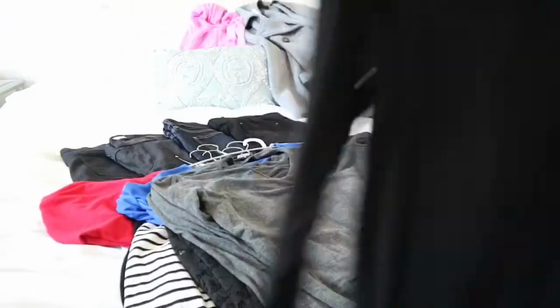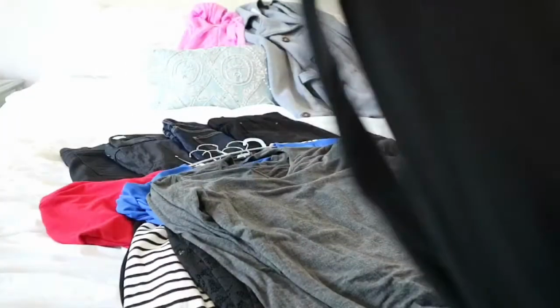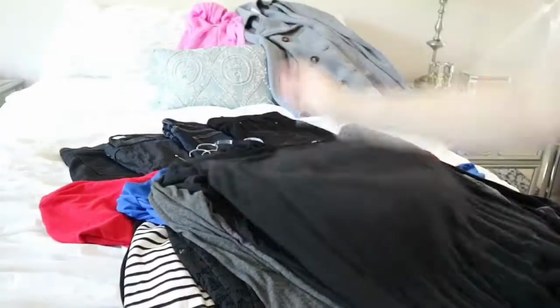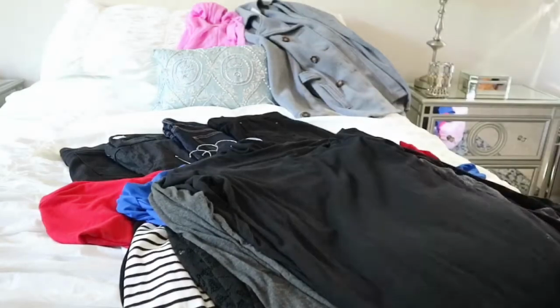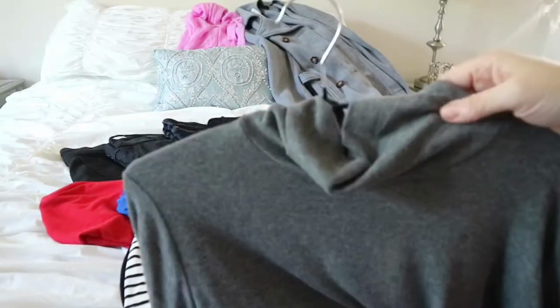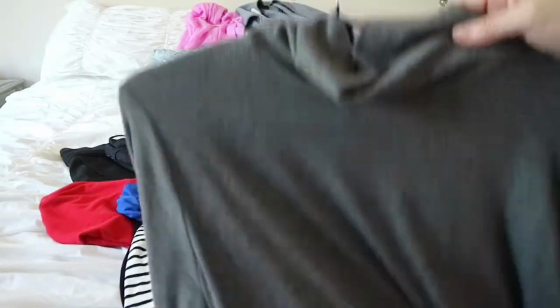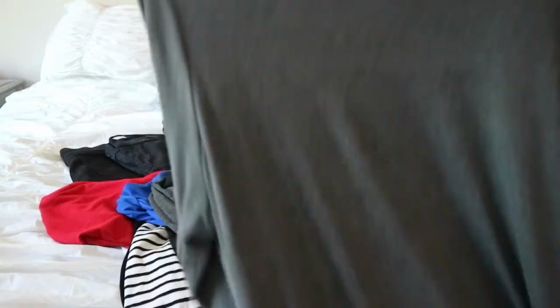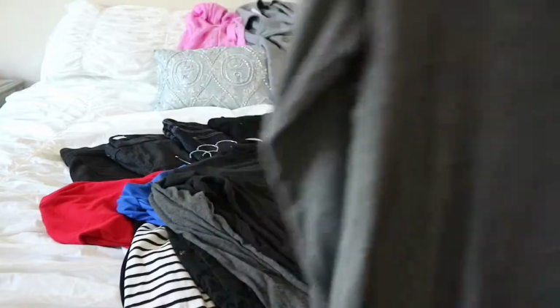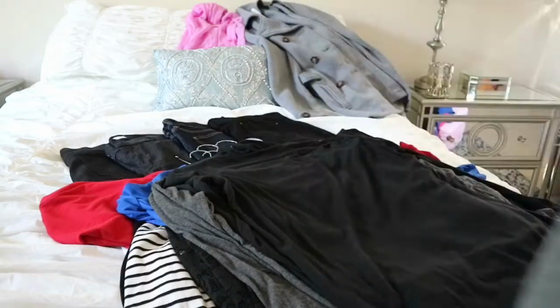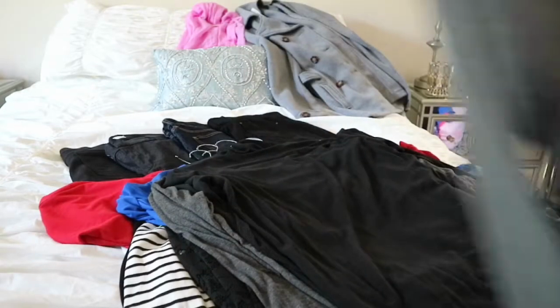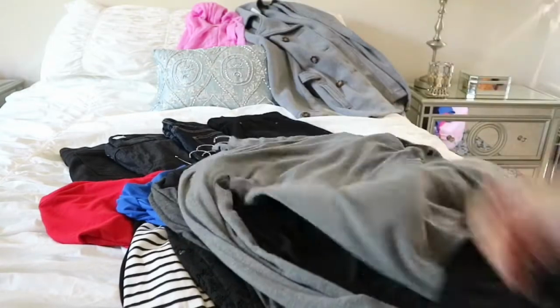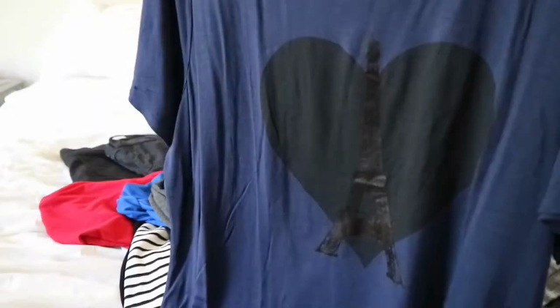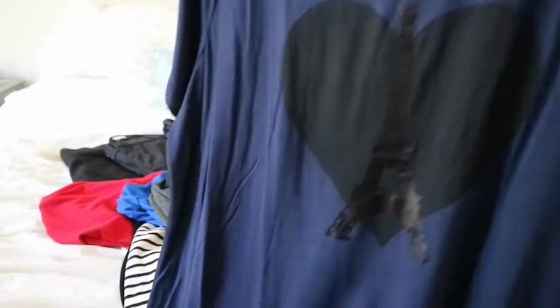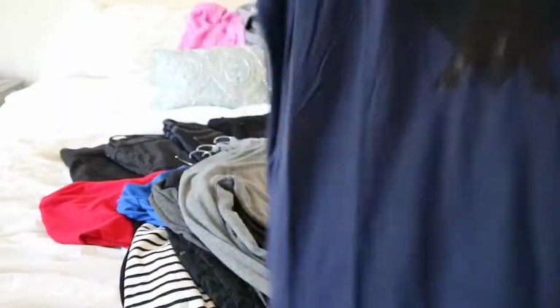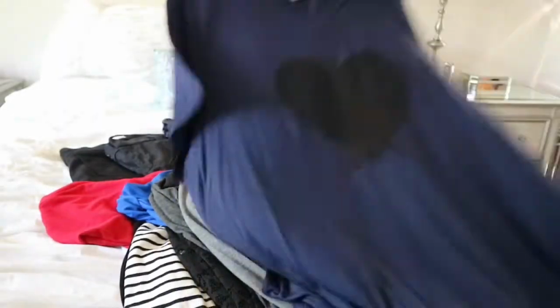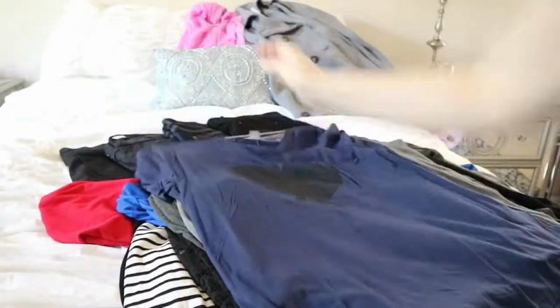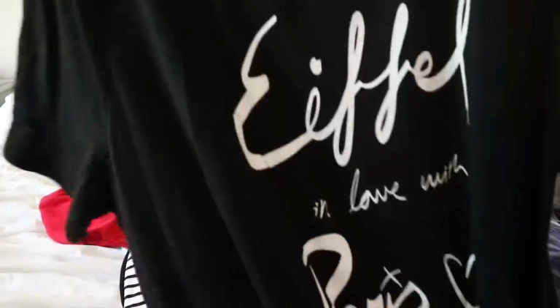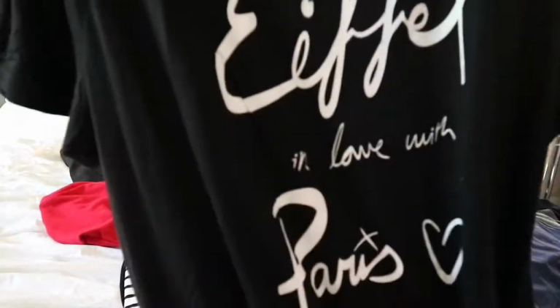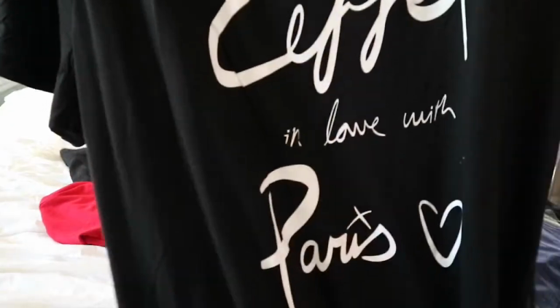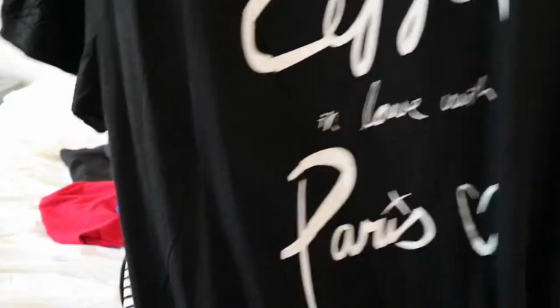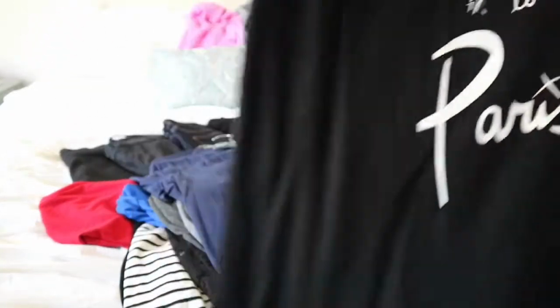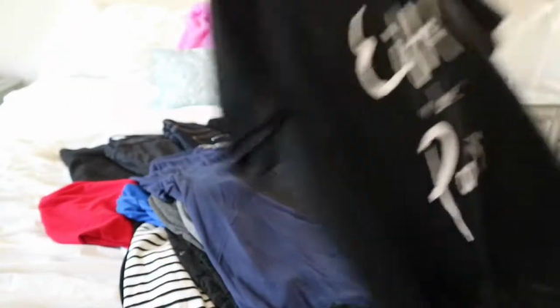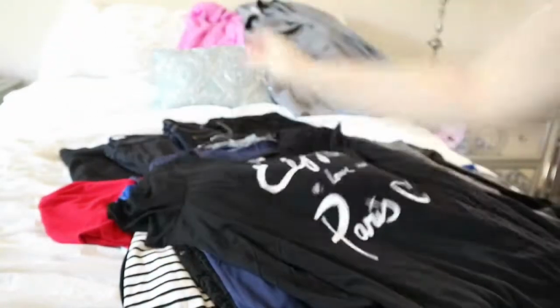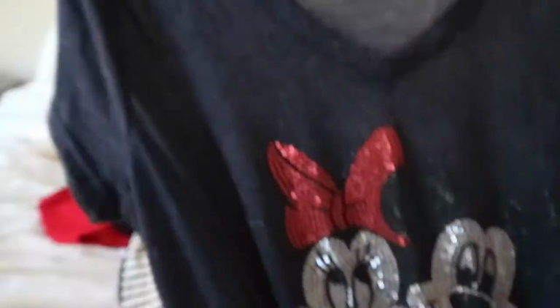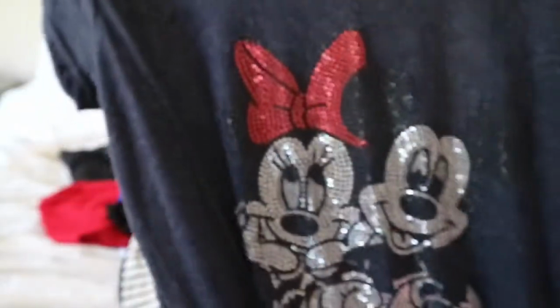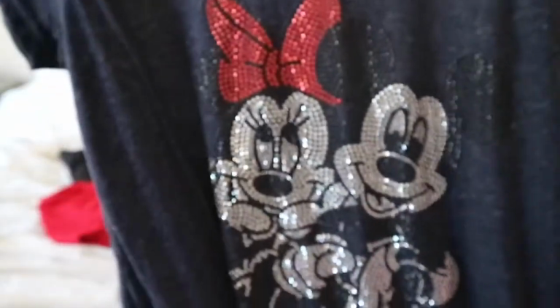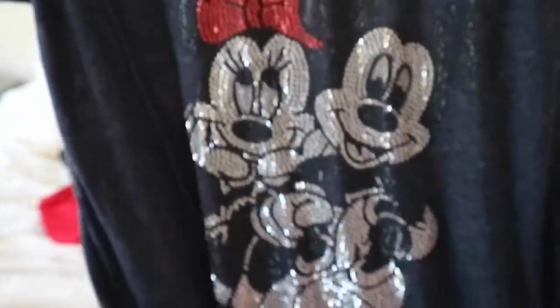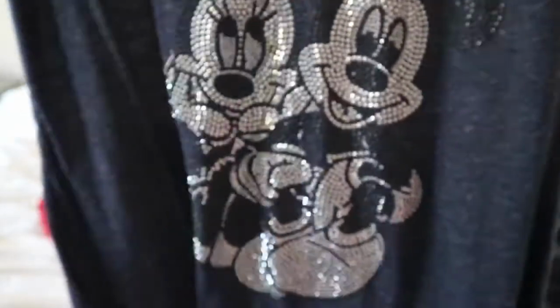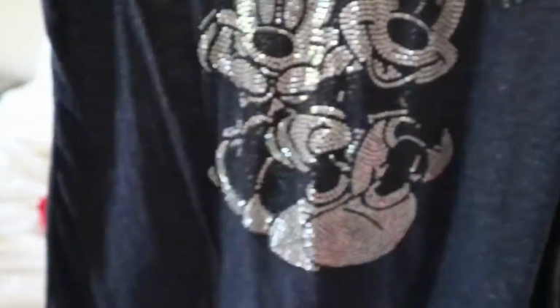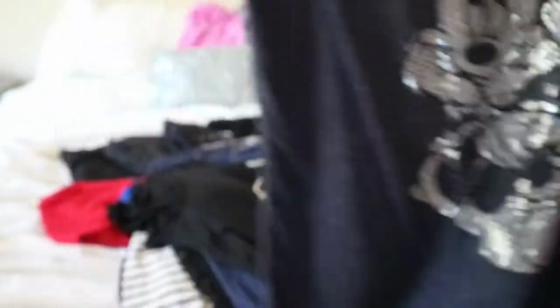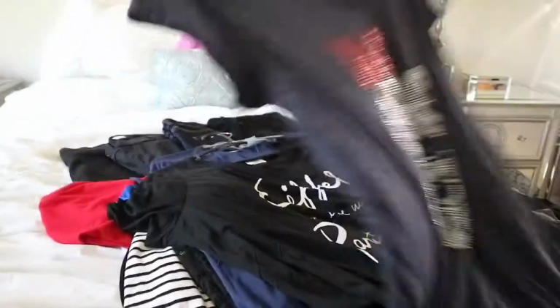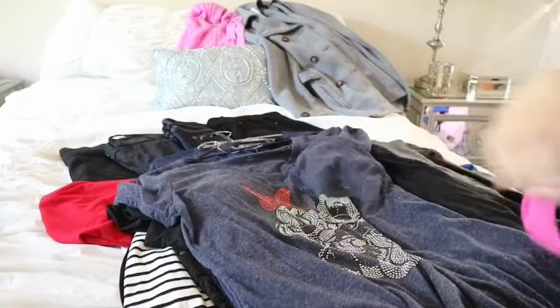I'm also taking 10 long sleeve shirts and four short sleeve shirts, because the temperatures in Paris for this time of year are between 40 and 60 degrees and April can be quite rainy, so I want to just be prepared for anything.